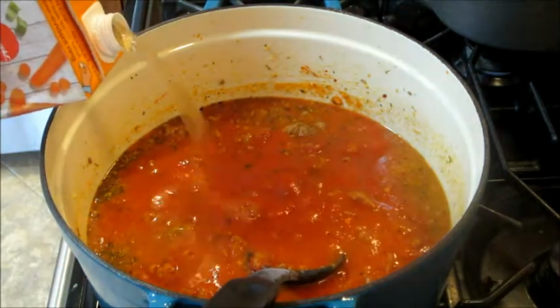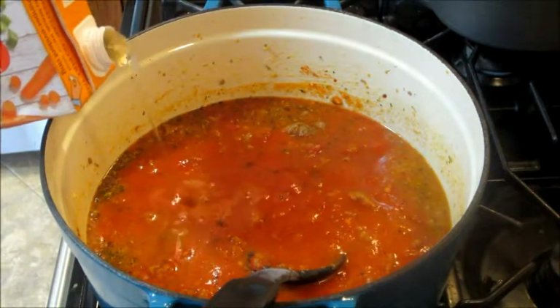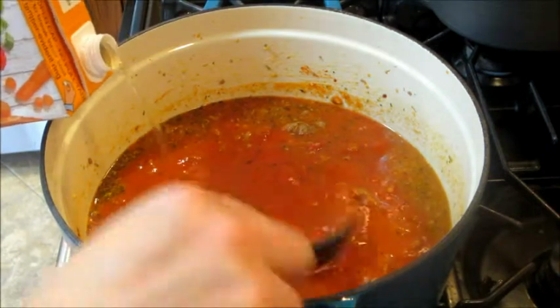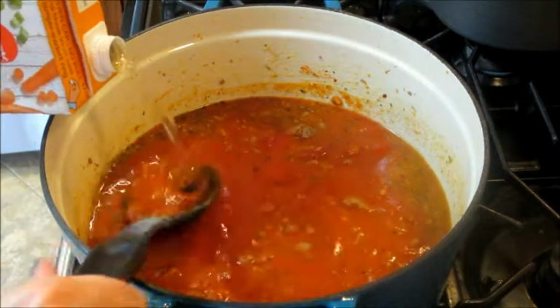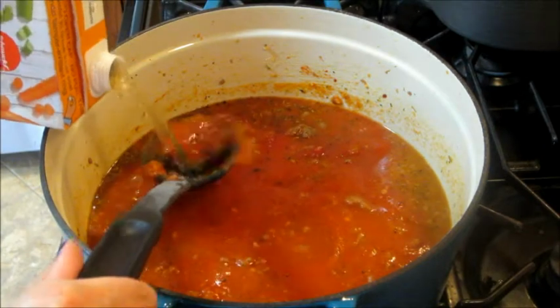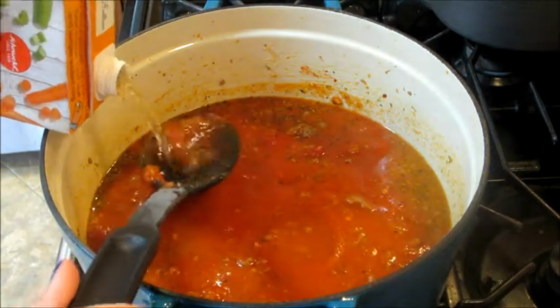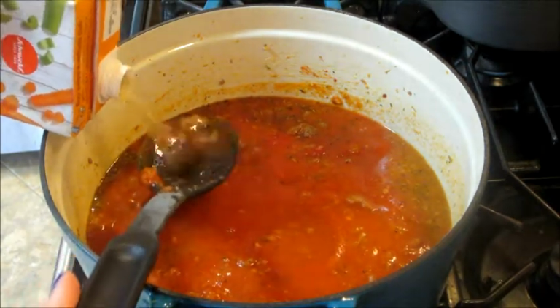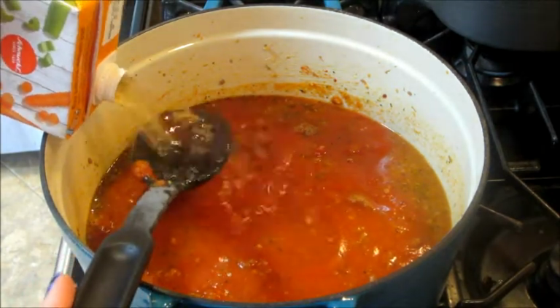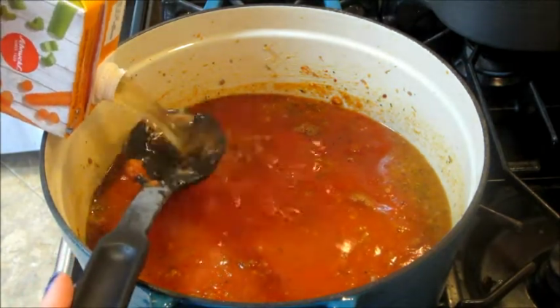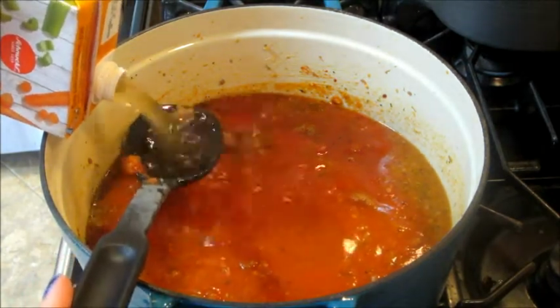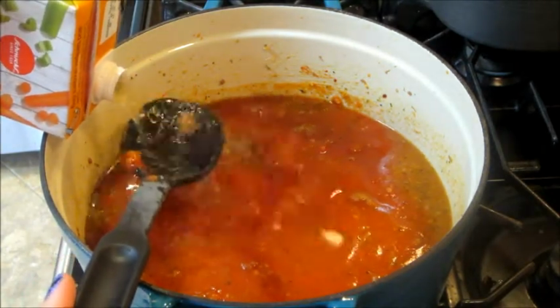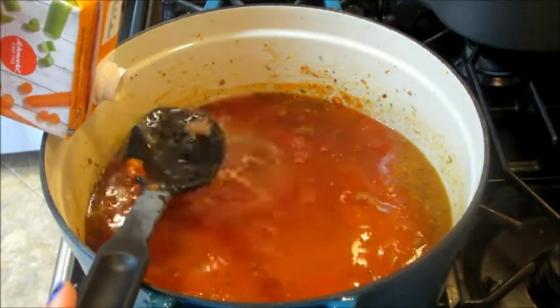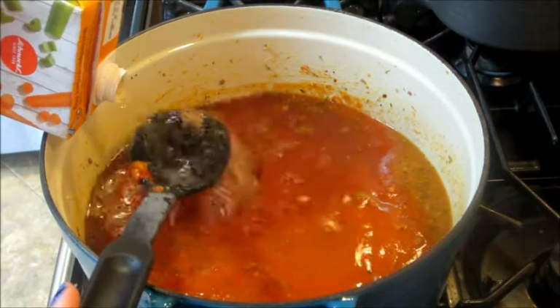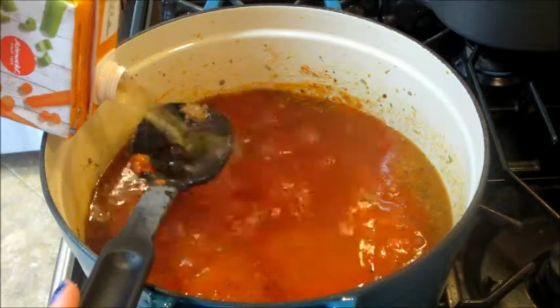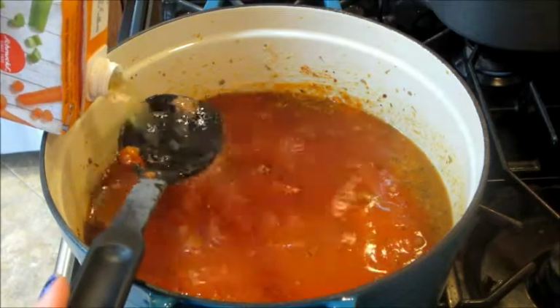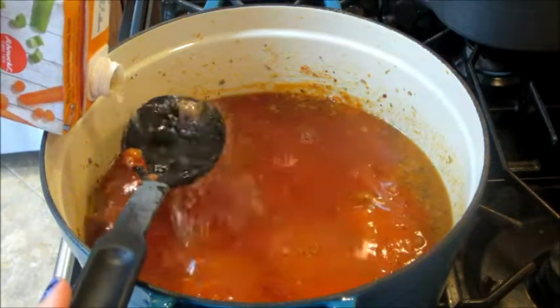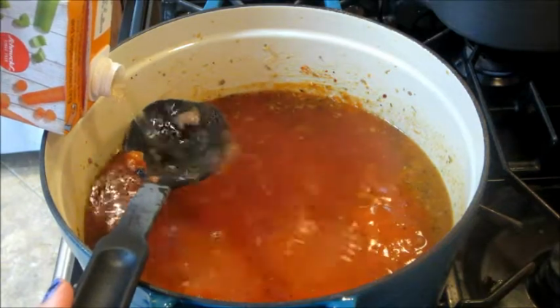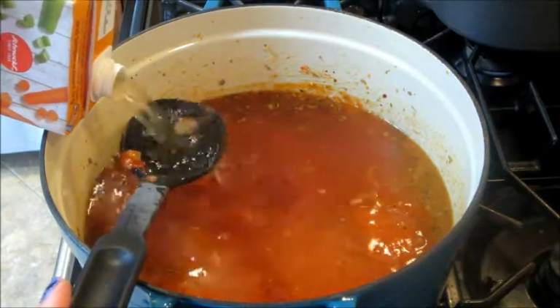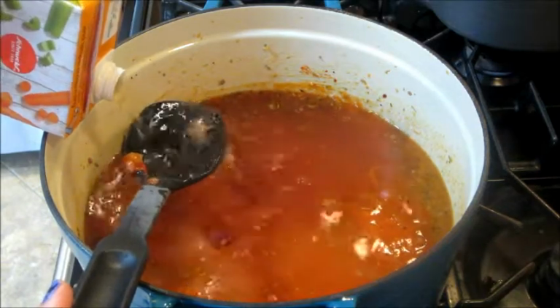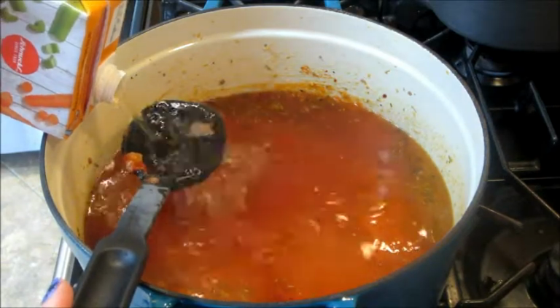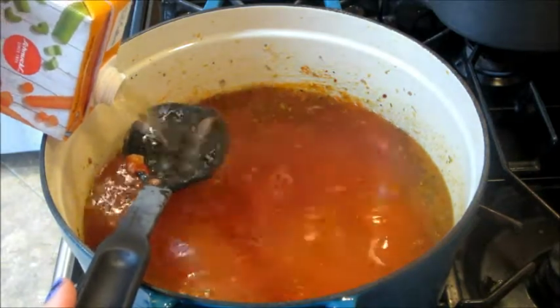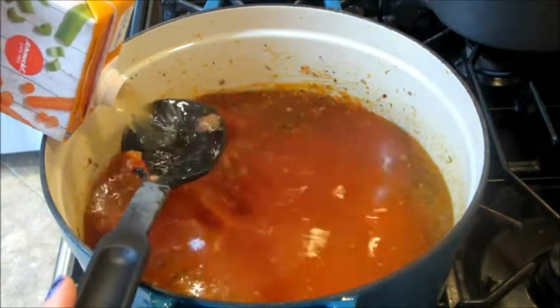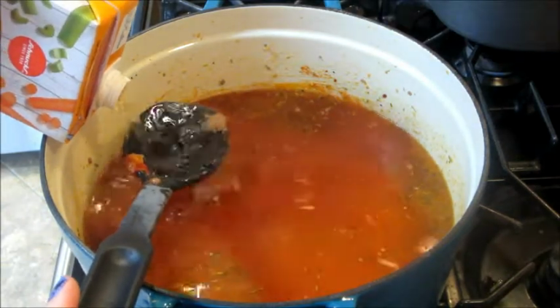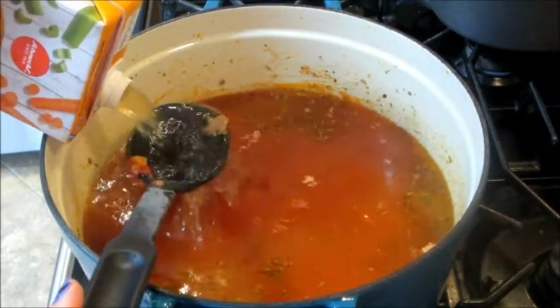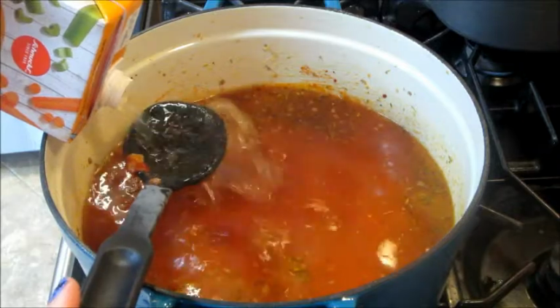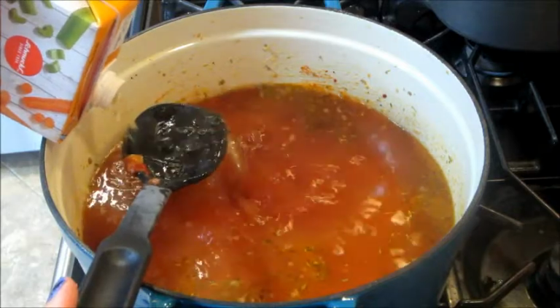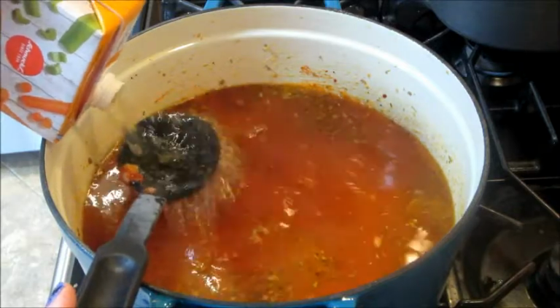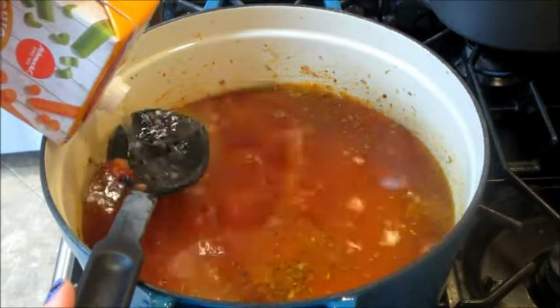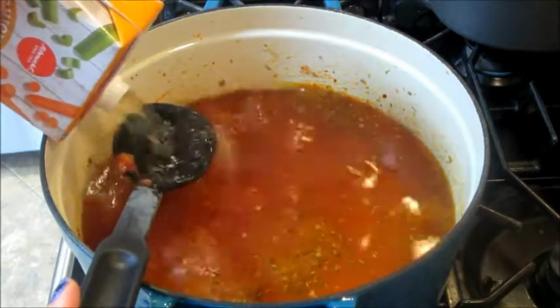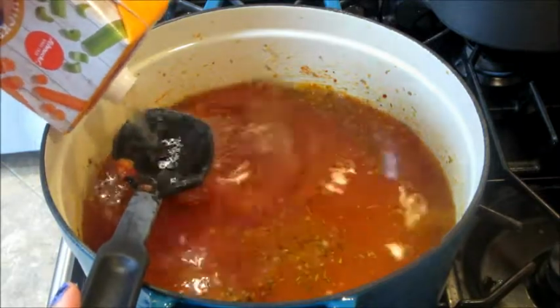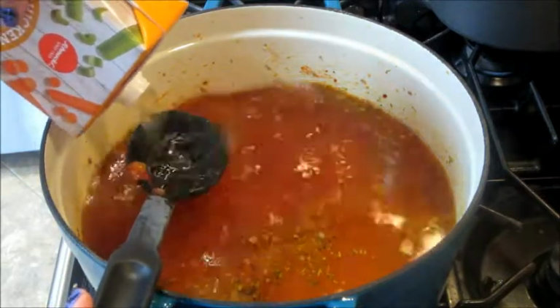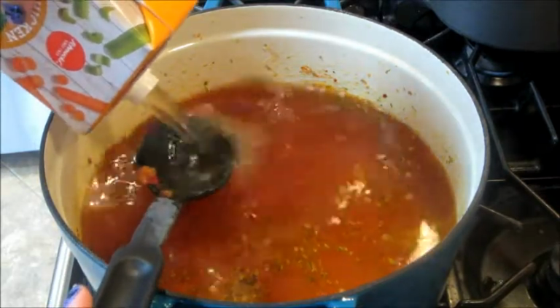Then I'm adding in four cups of chicken broth. I always hold the spoon over it so it doesn't splash everywhere — it kind of helps prevent that.